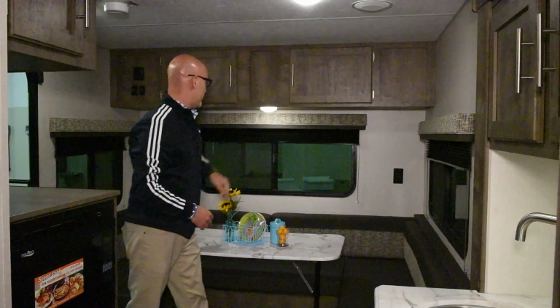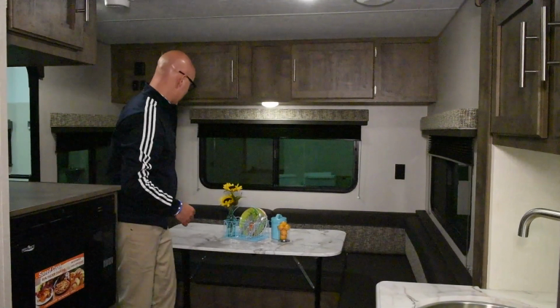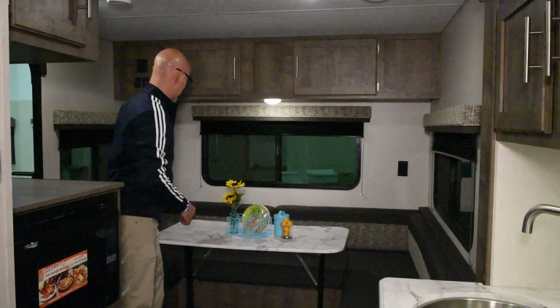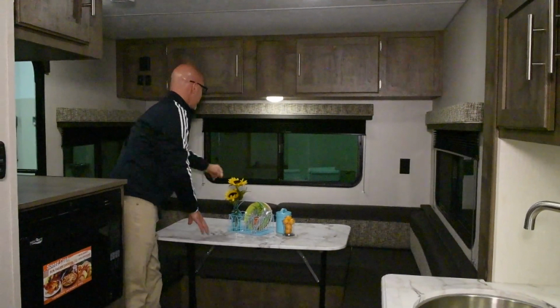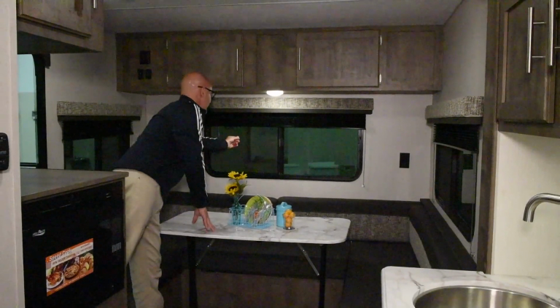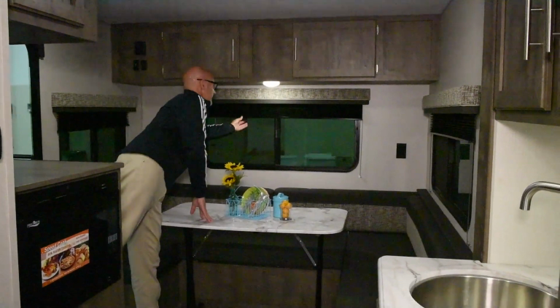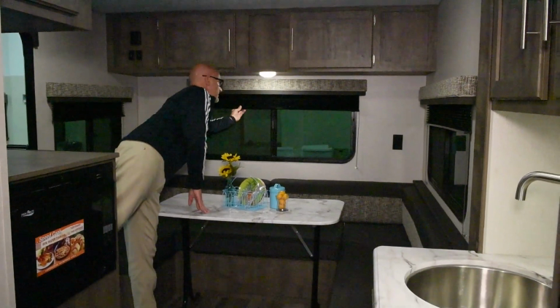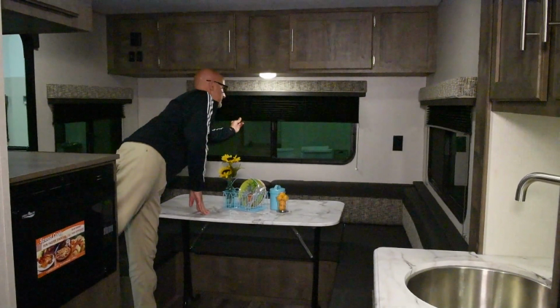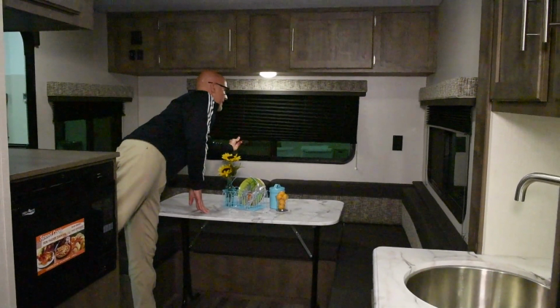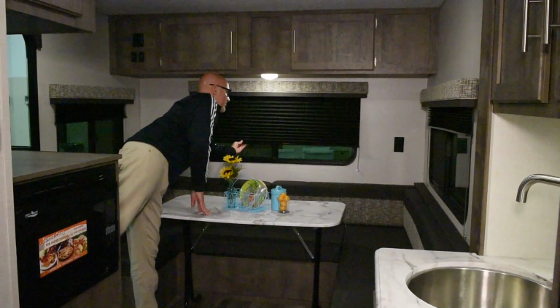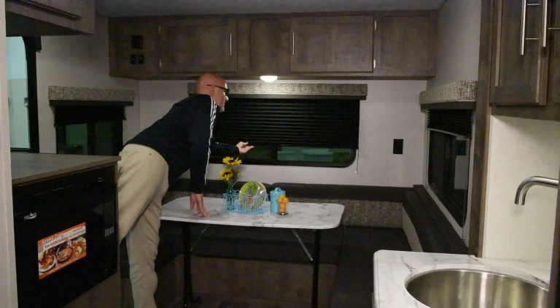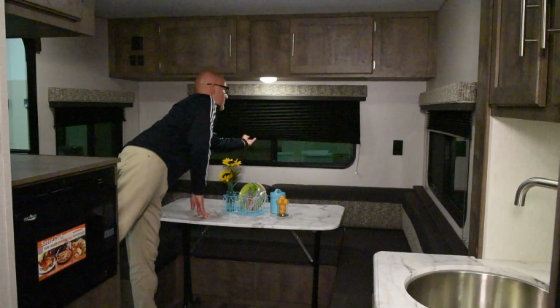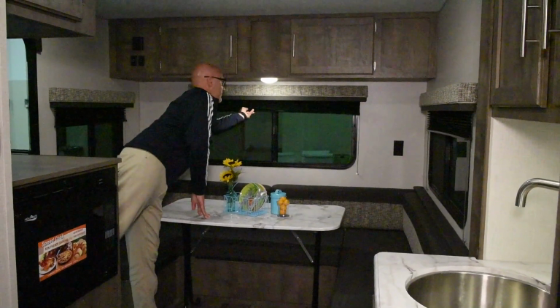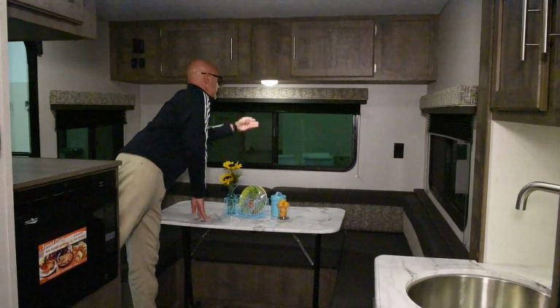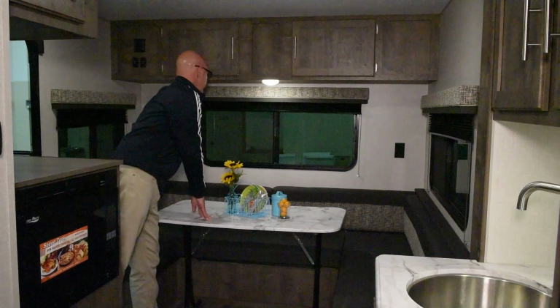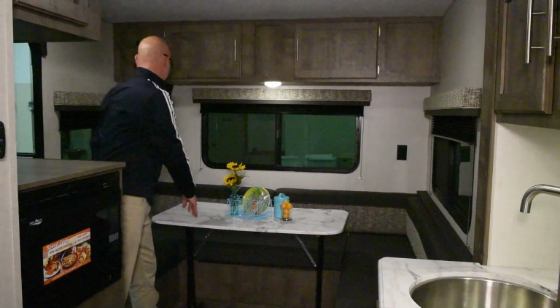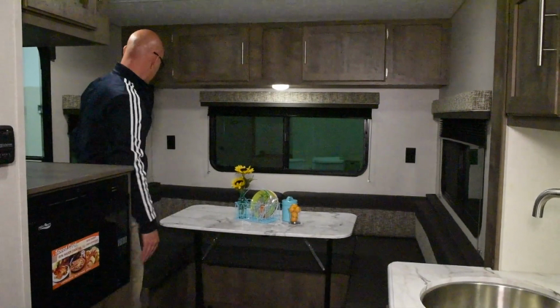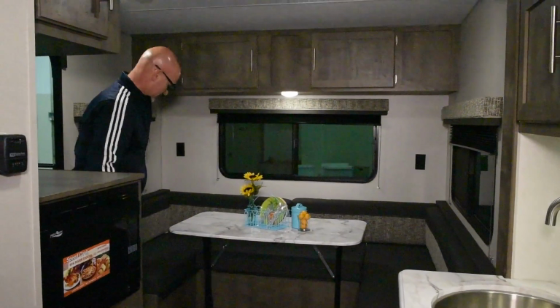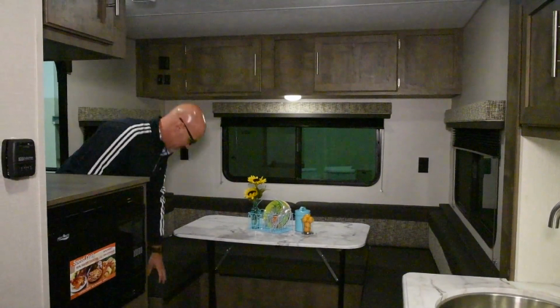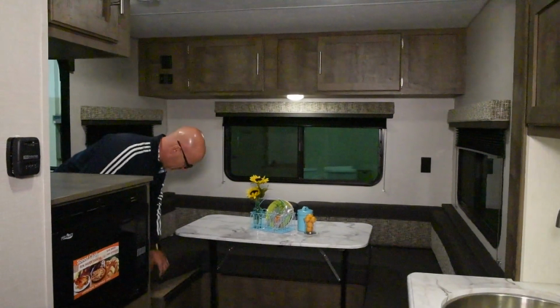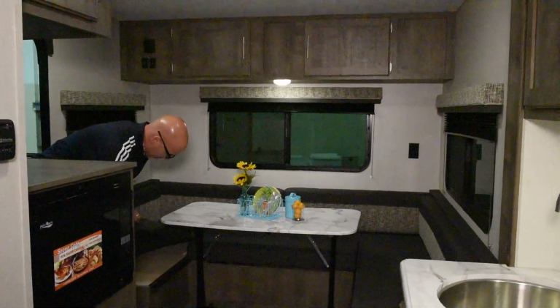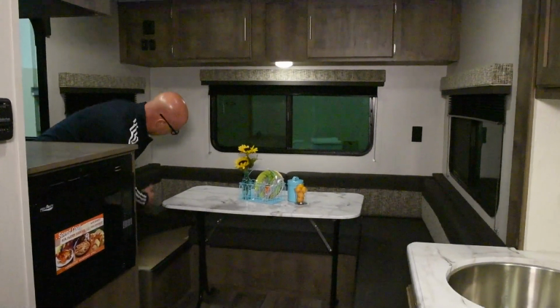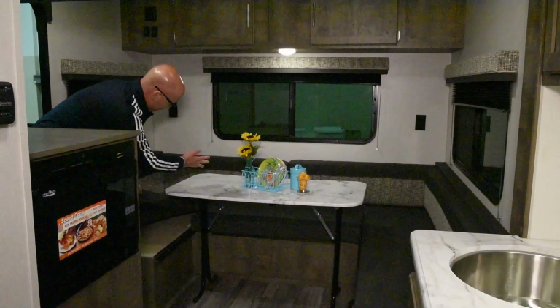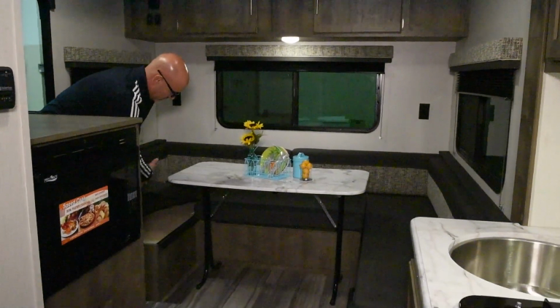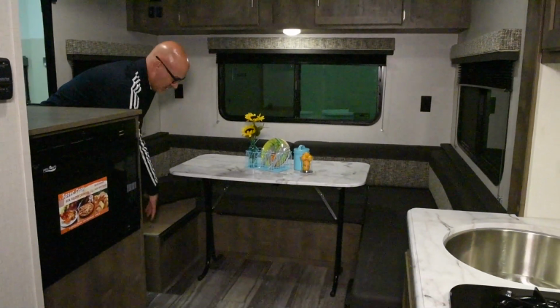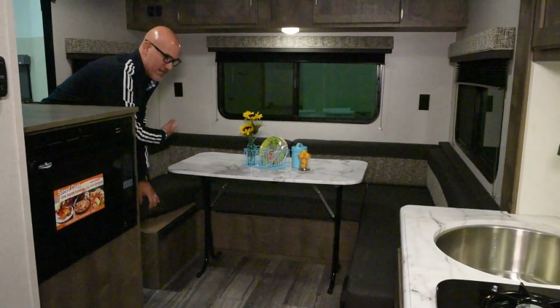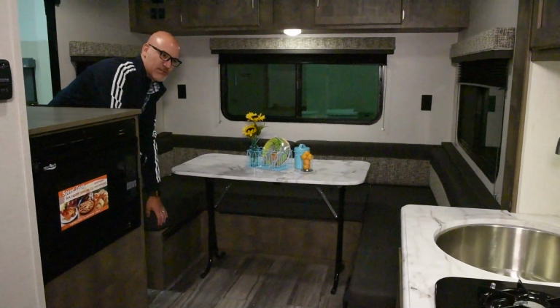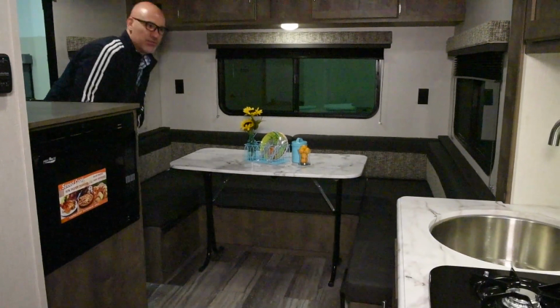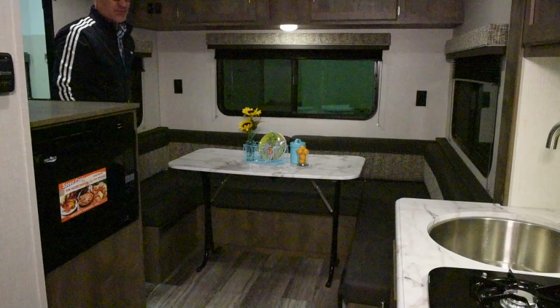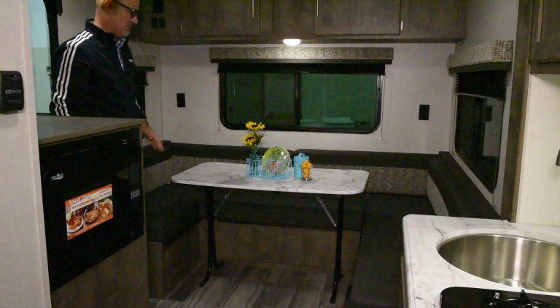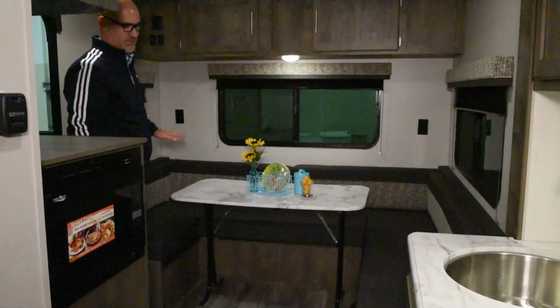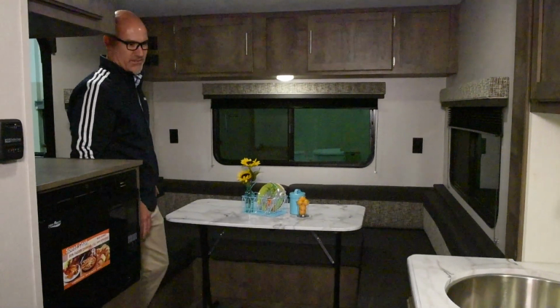You get nice day-night shades, blackout shades all throughout. And then this has all storage underneath it — this whole big huge dinette storage. So tons of storage there.